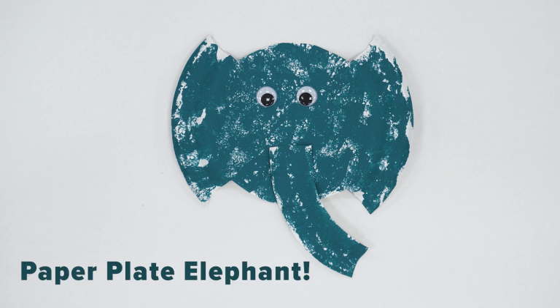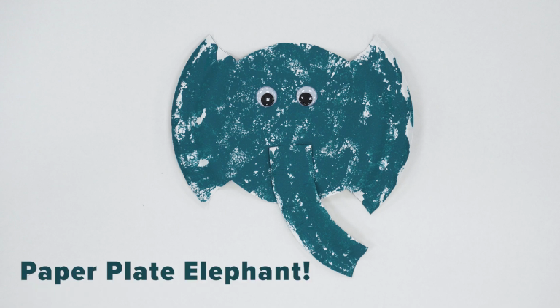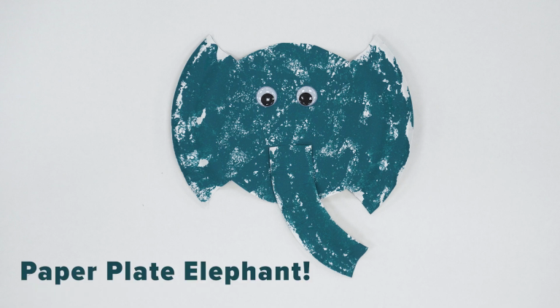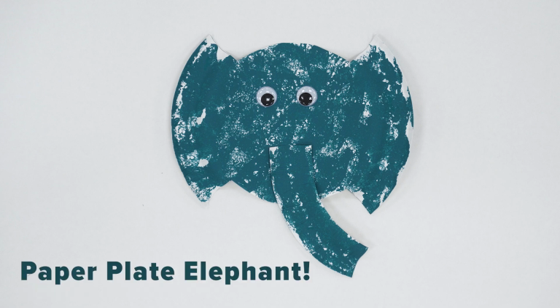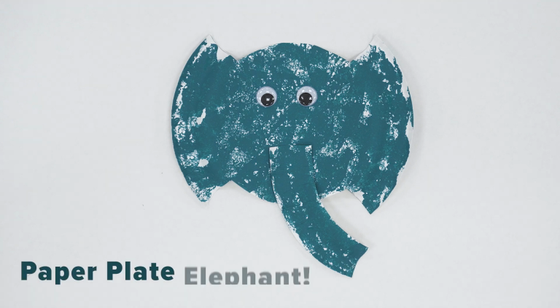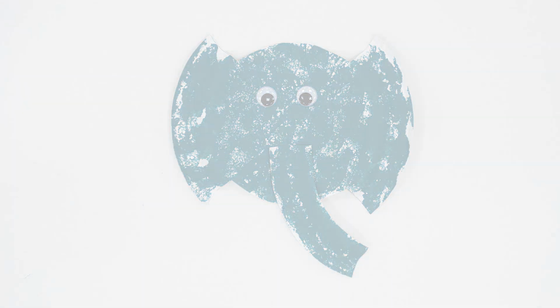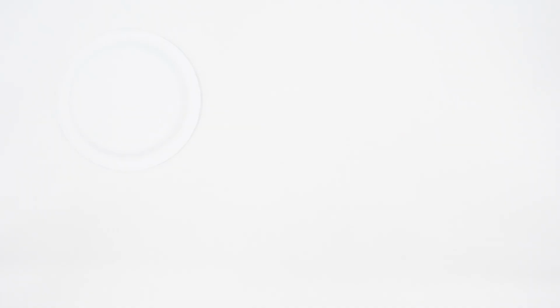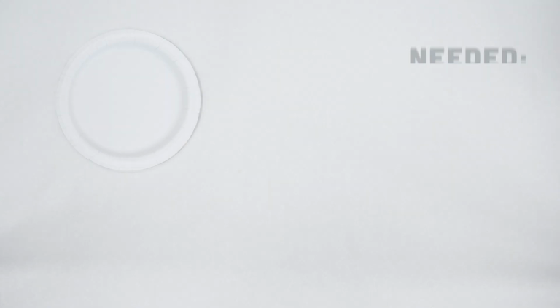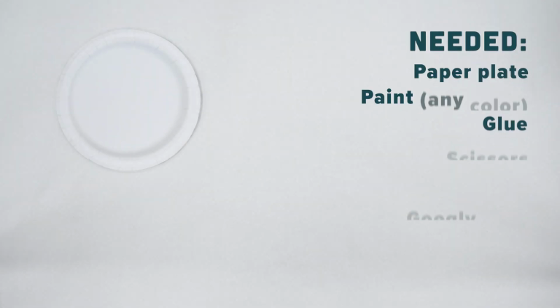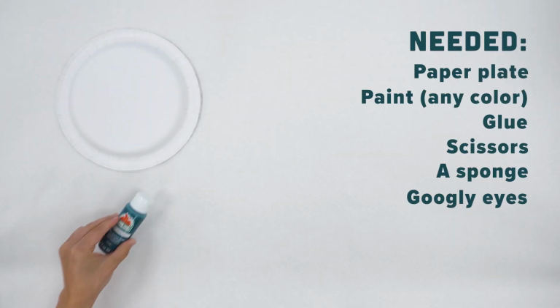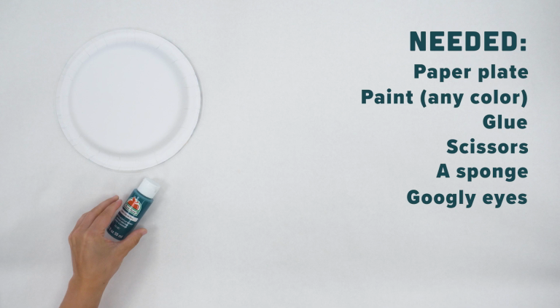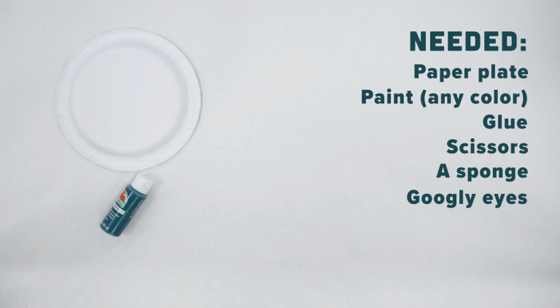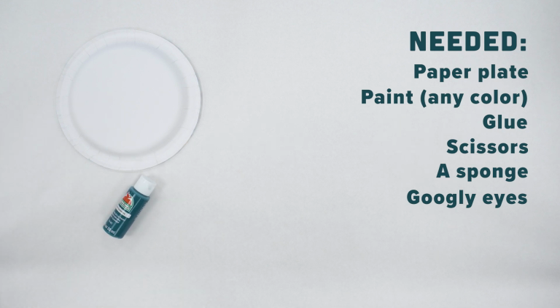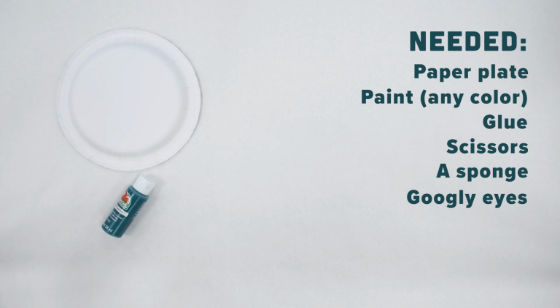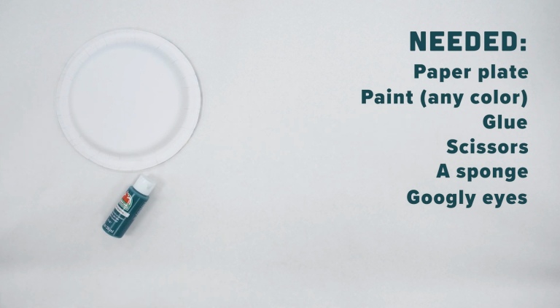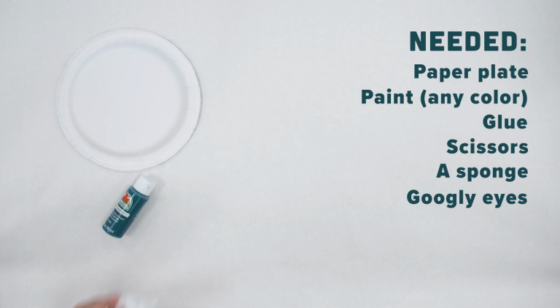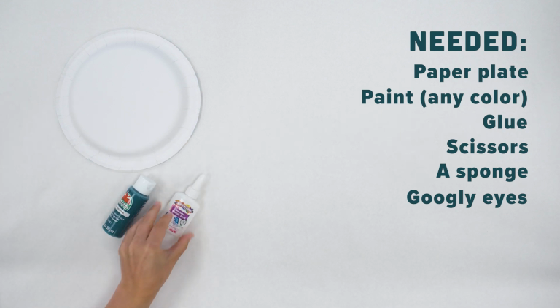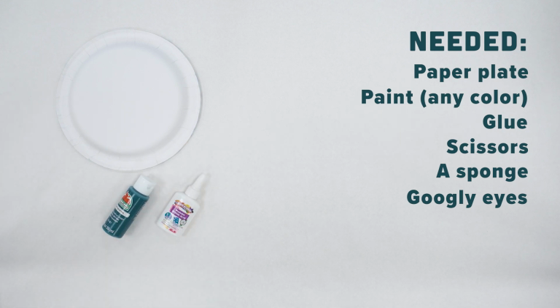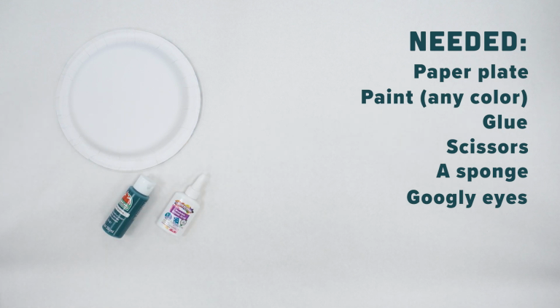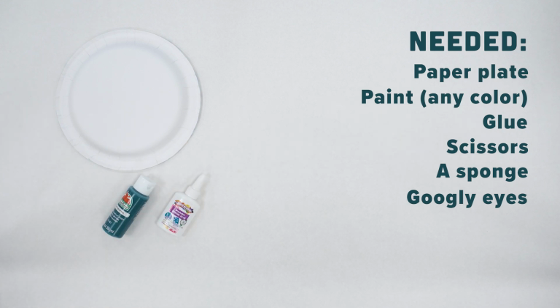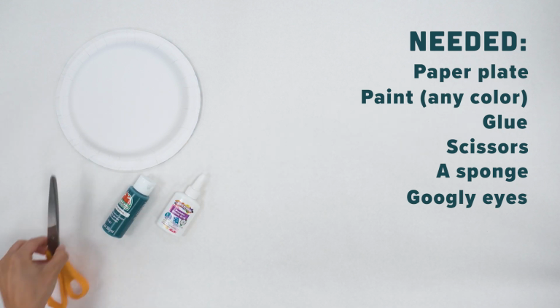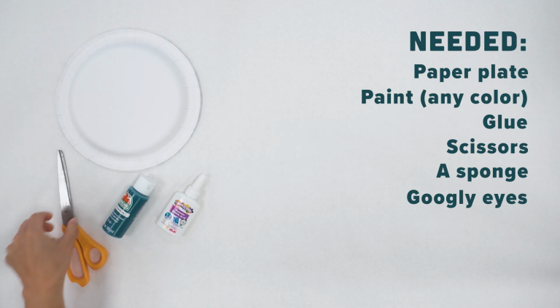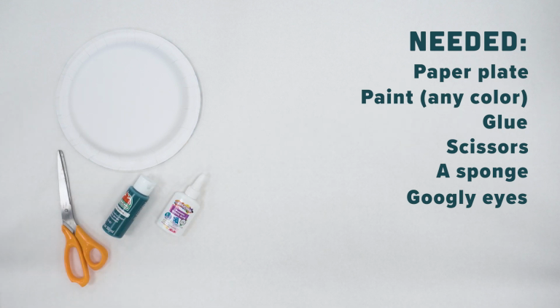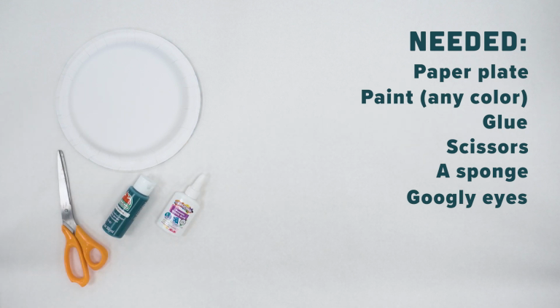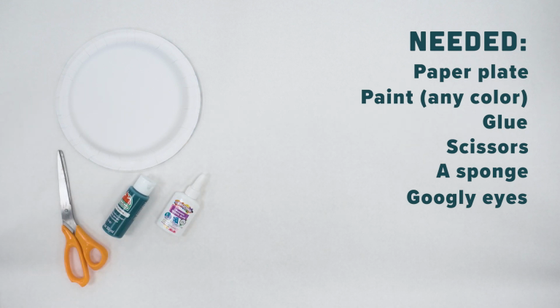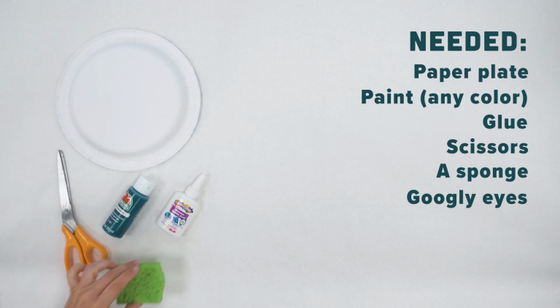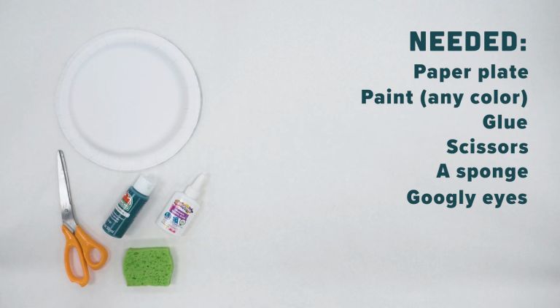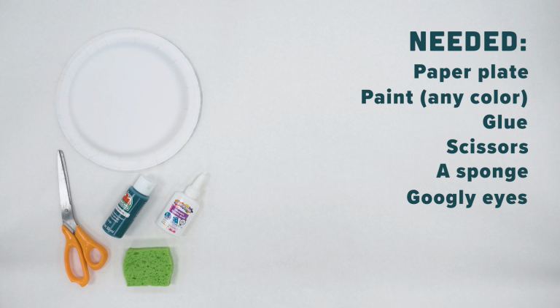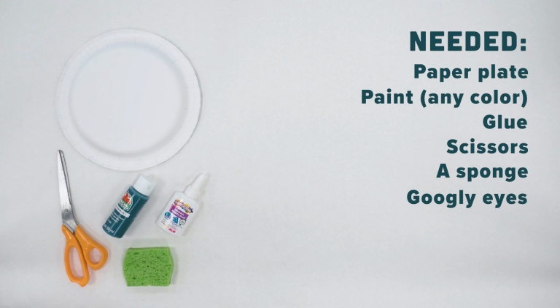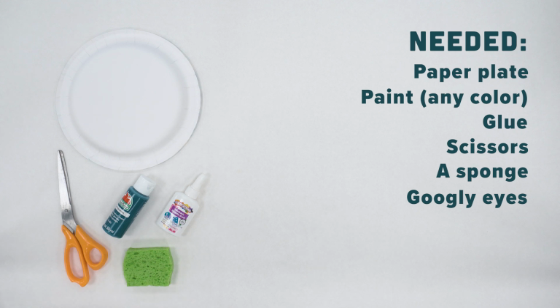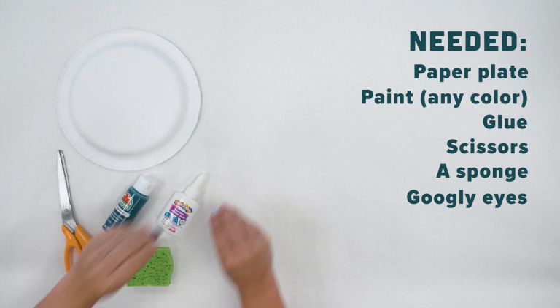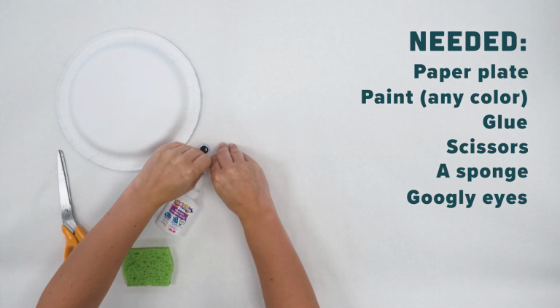The materials you will need are a plain white paper plate, paint, glue, scissors, a sponge, and googly eyes.